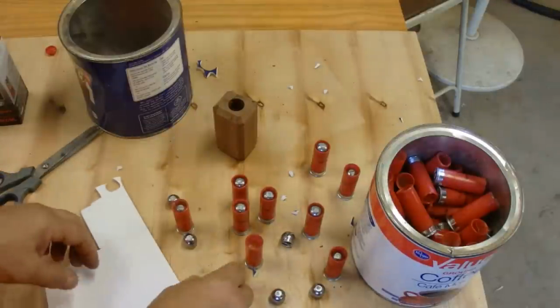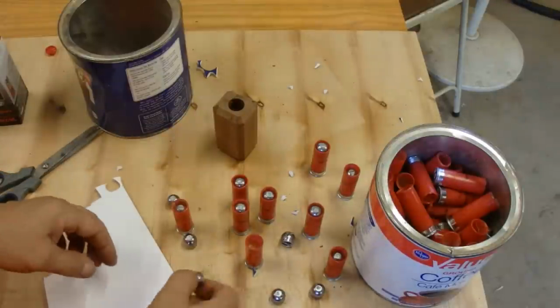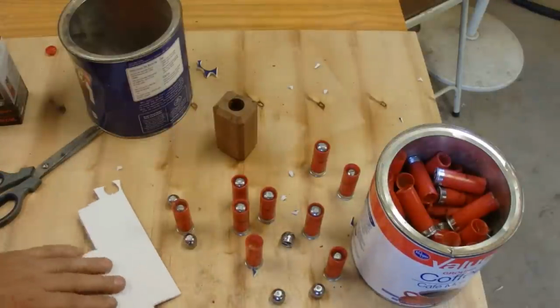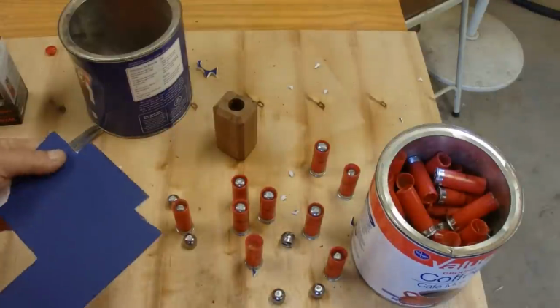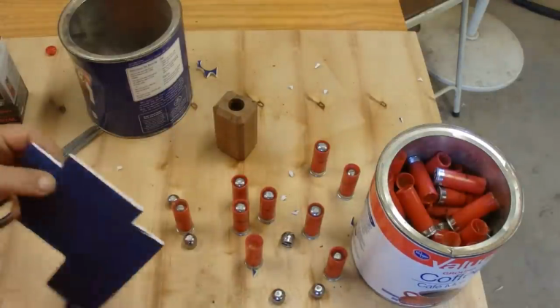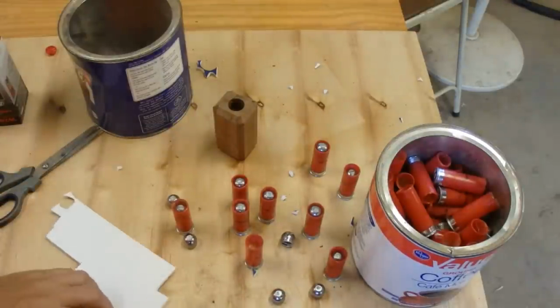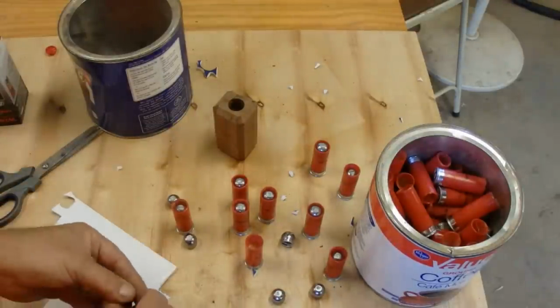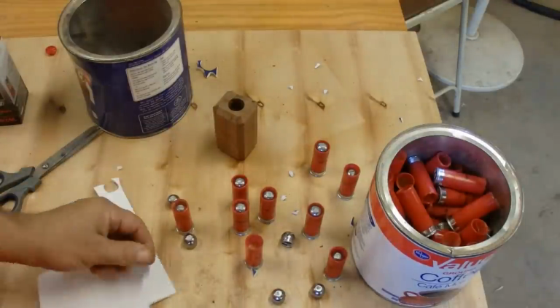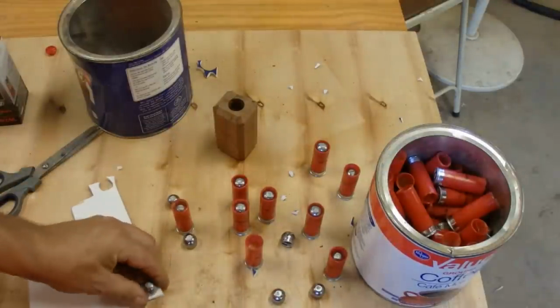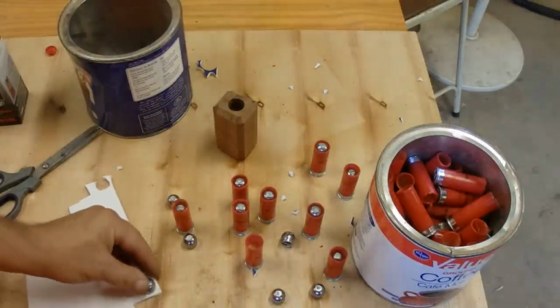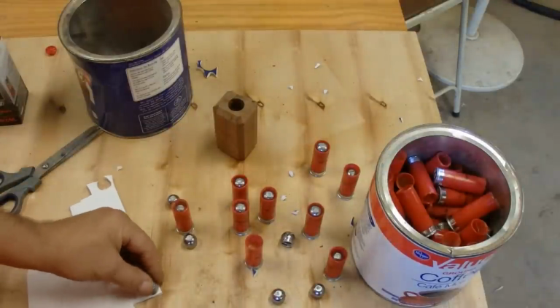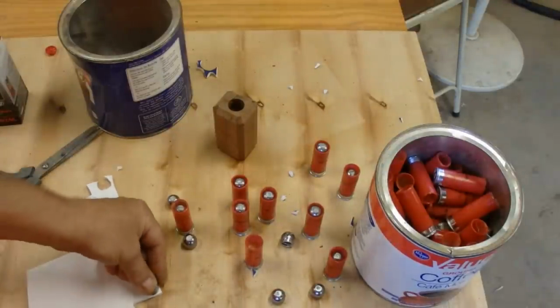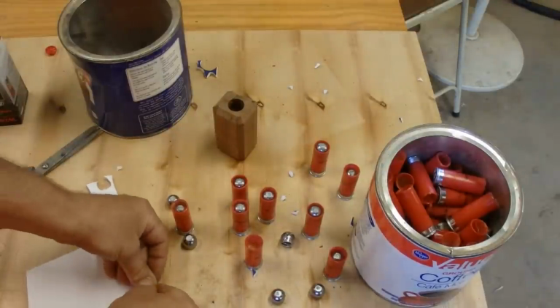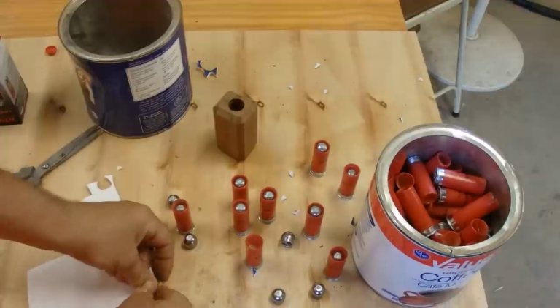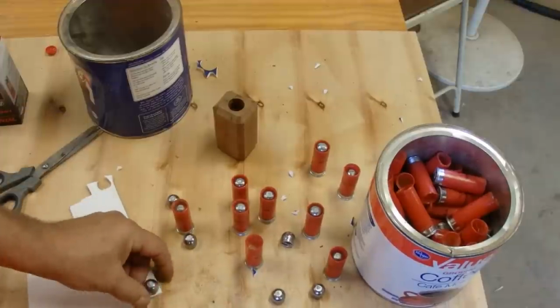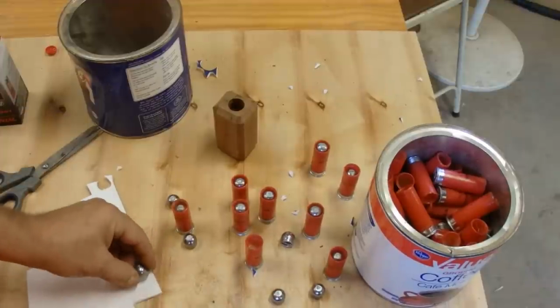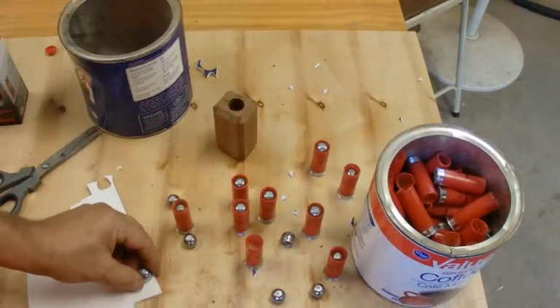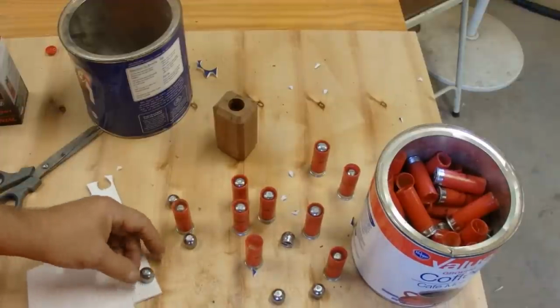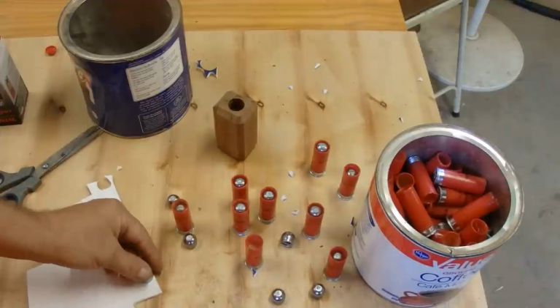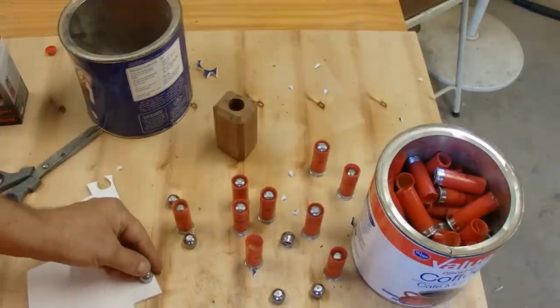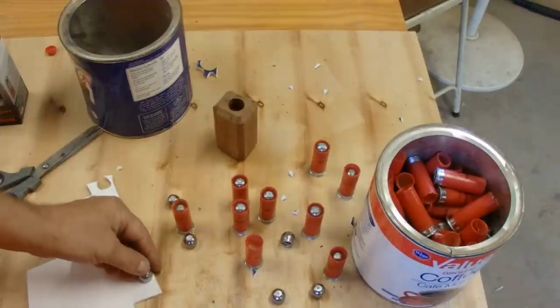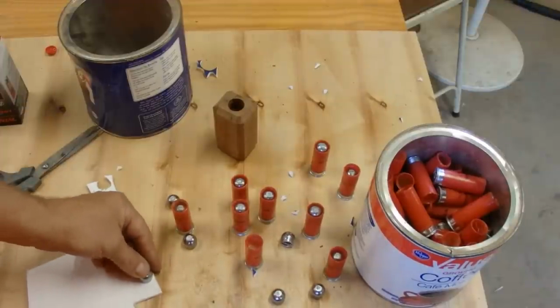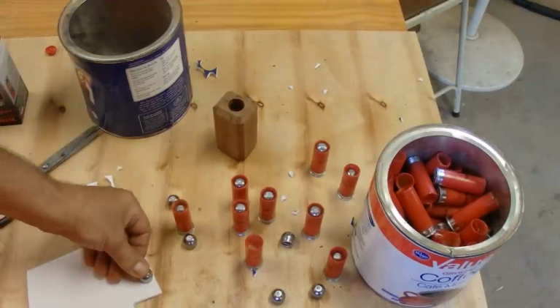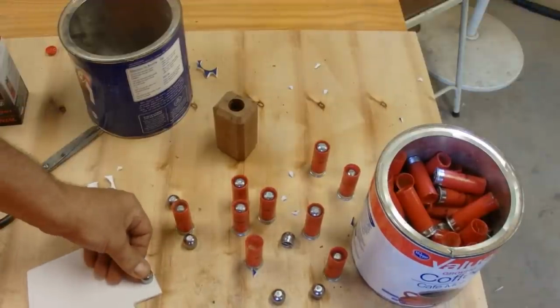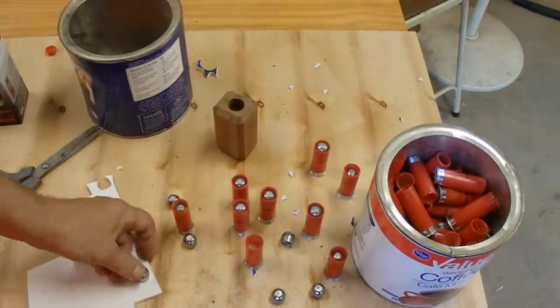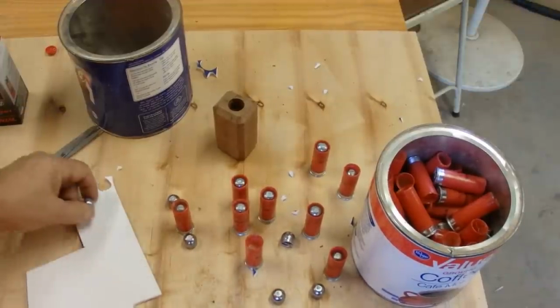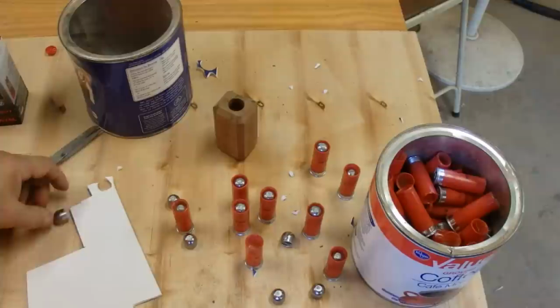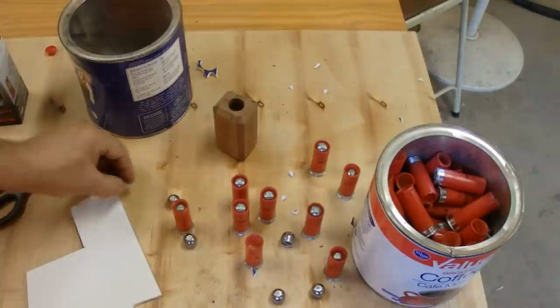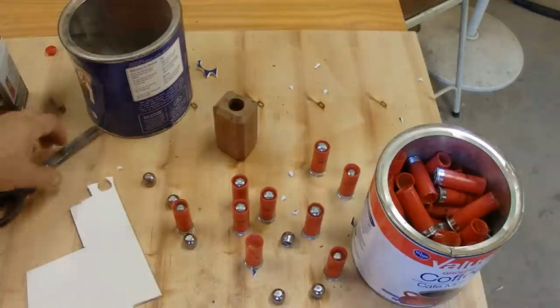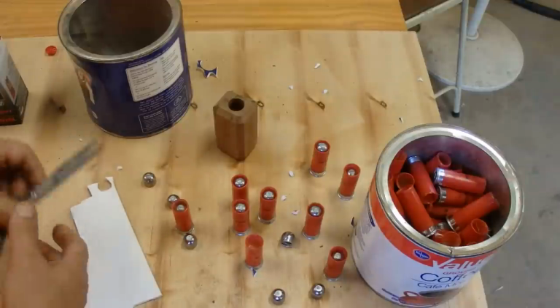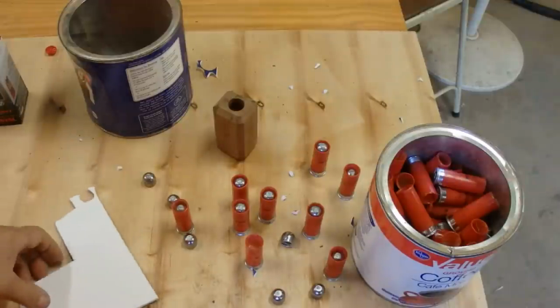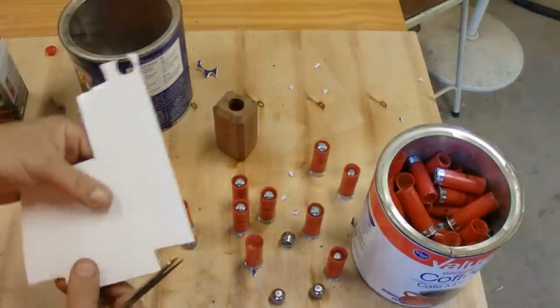You just take the slug and press it down on the foam board. I'm using two wads — you can use one, and it does seem to work, but because this is foam board and it's so soft, I'm using two.